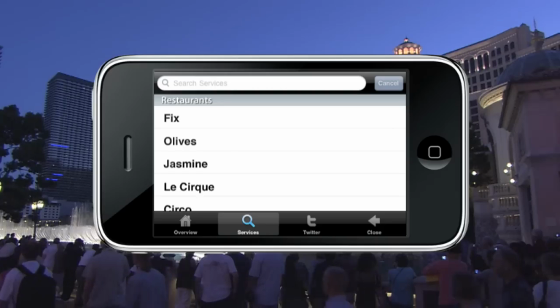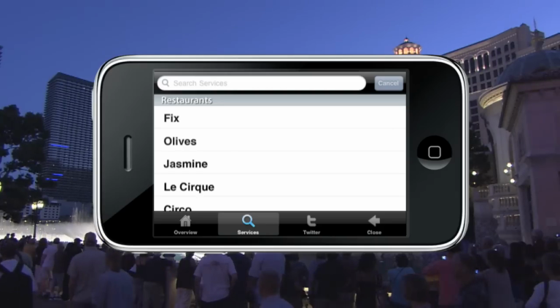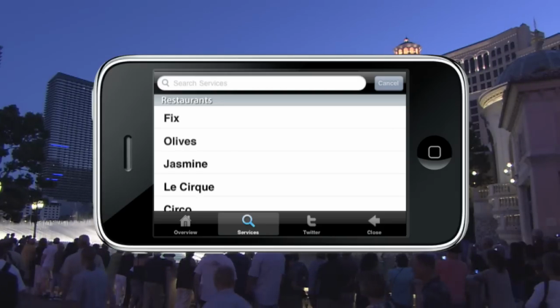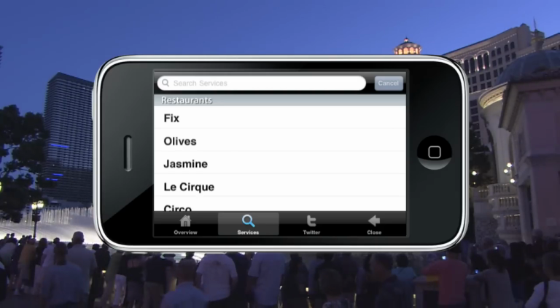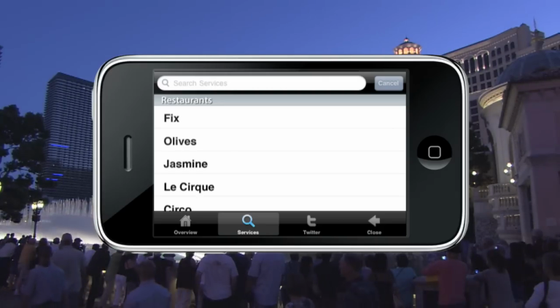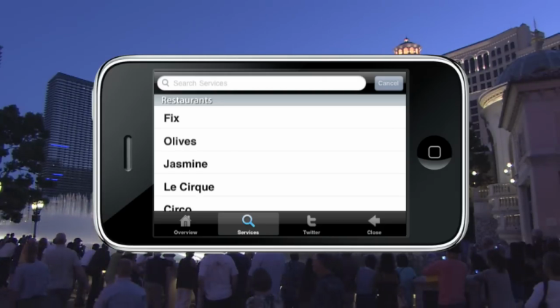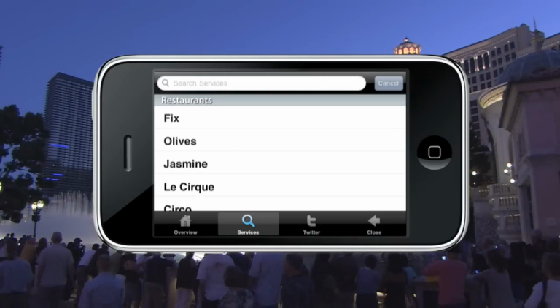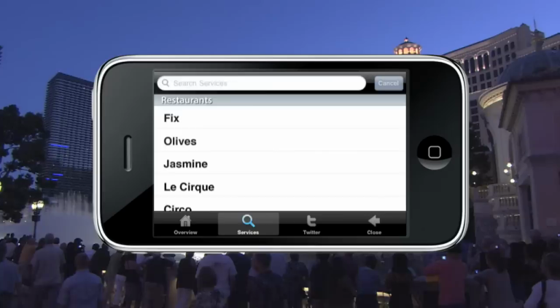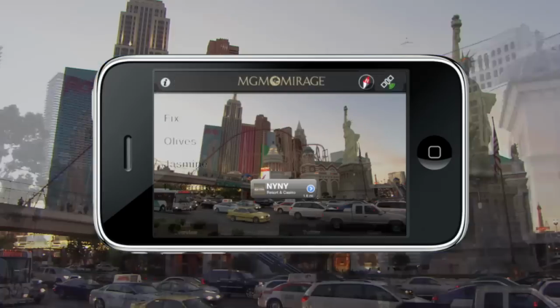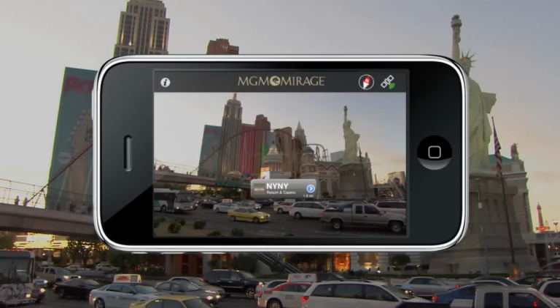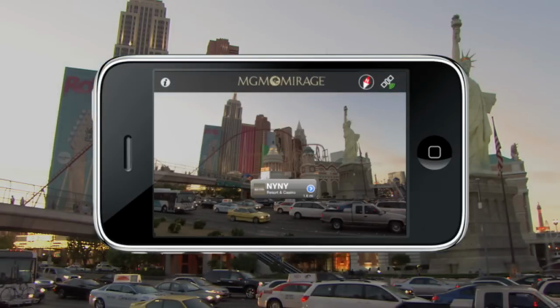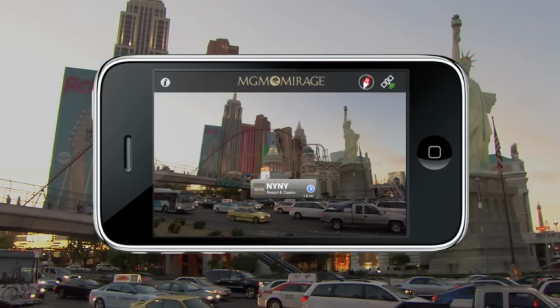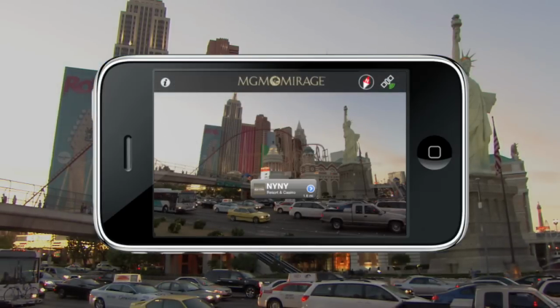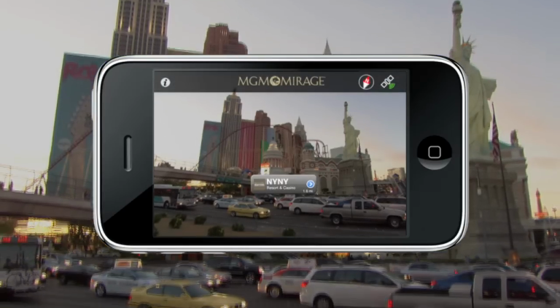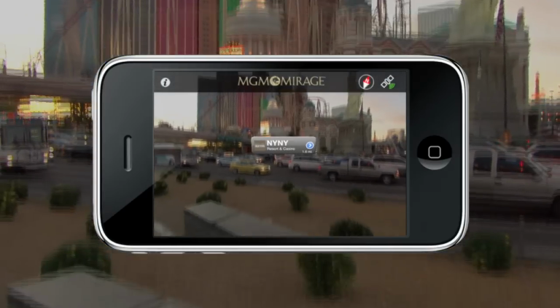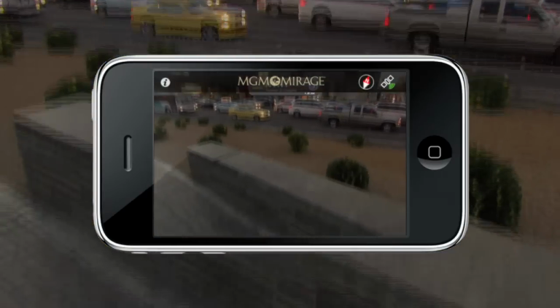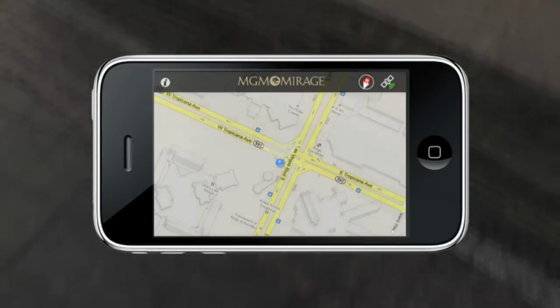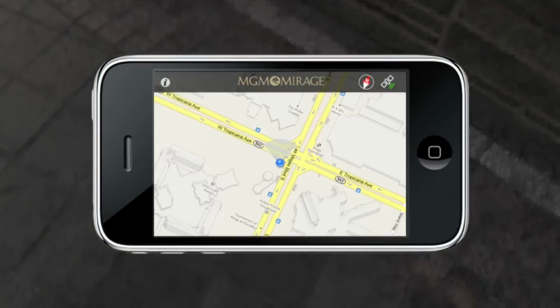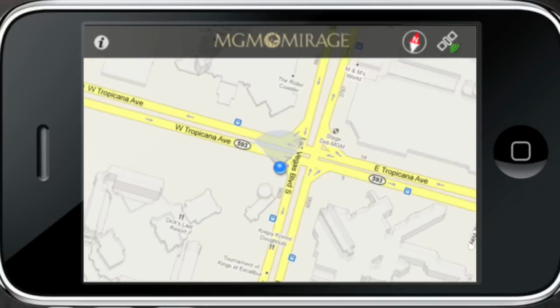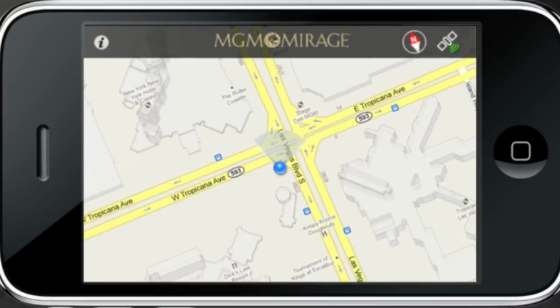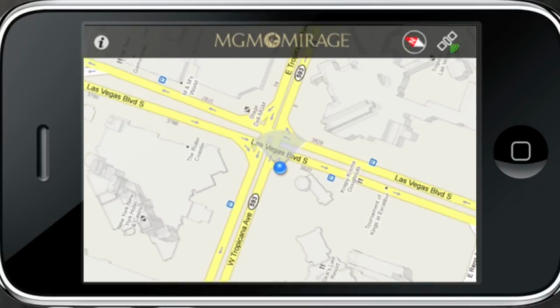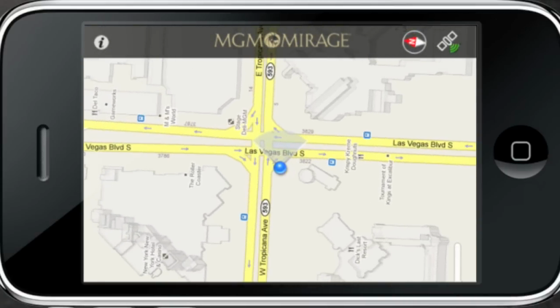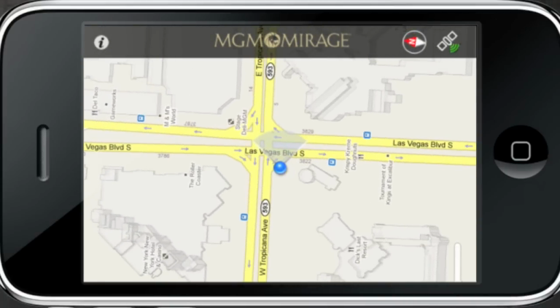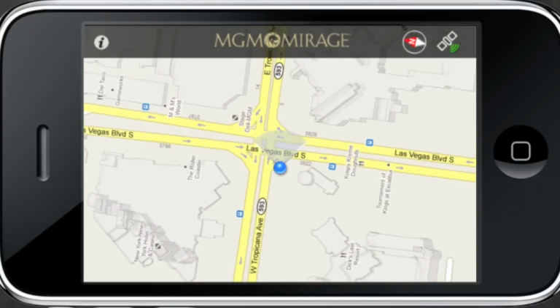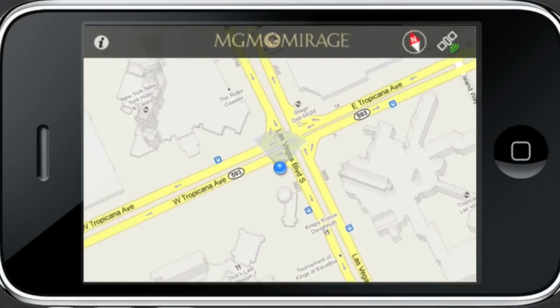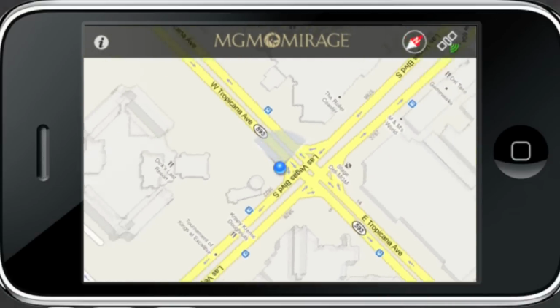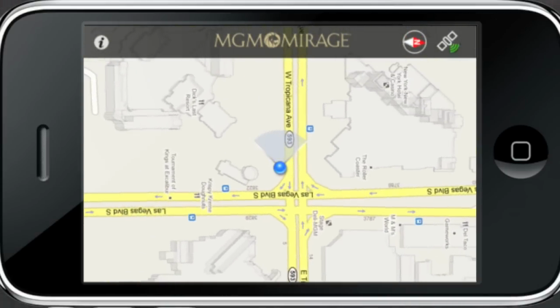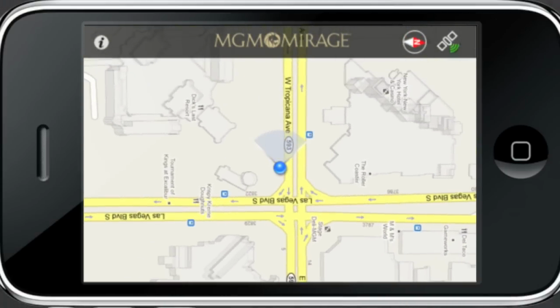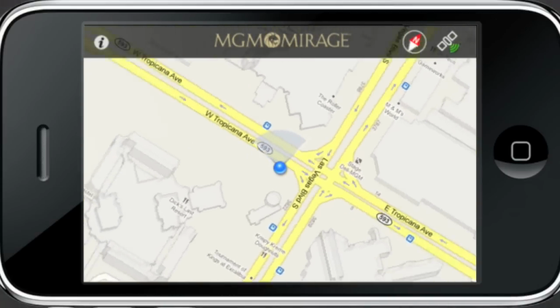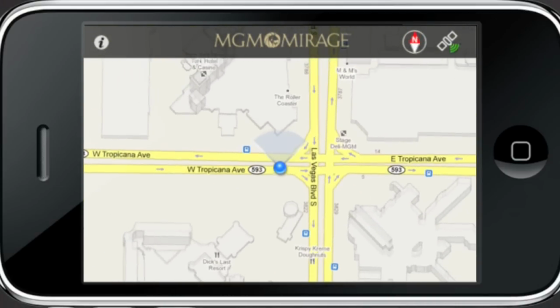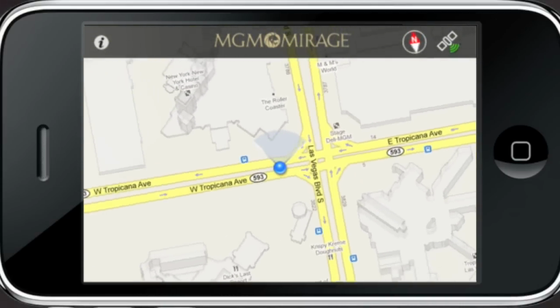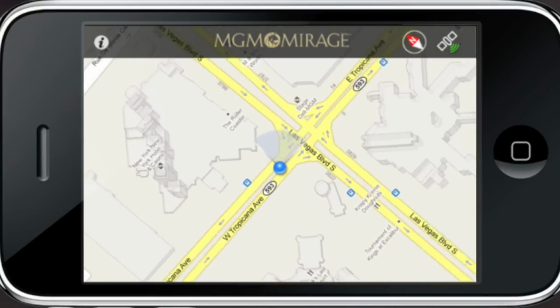With one touch, your experience awaits. Still can't decide? Virtually travel down the Strip for more options. GPS tracking within interactive Google Maps follows you step-by-step.